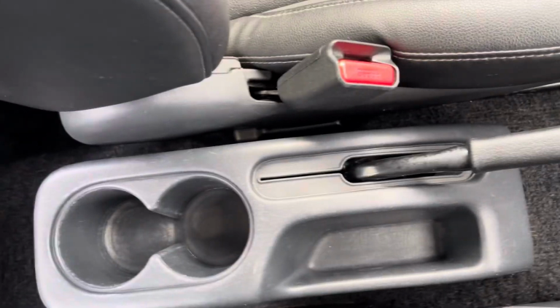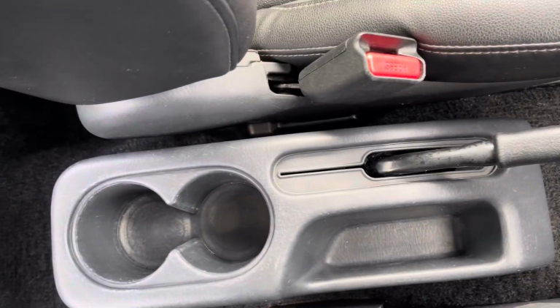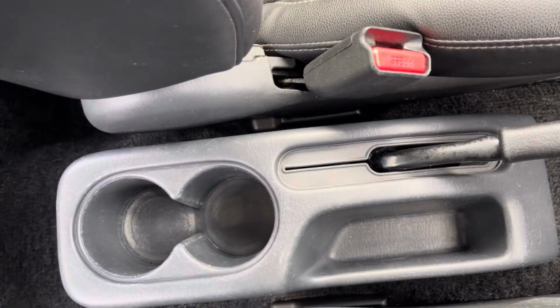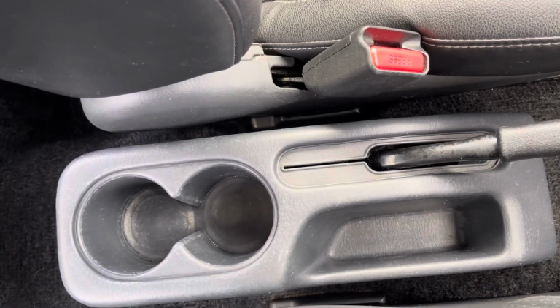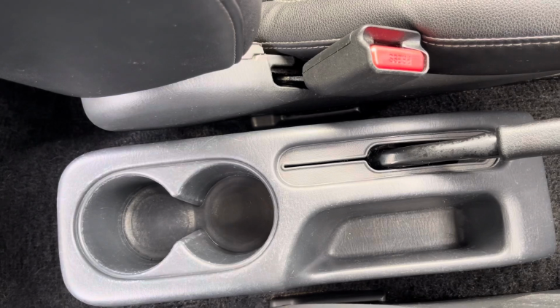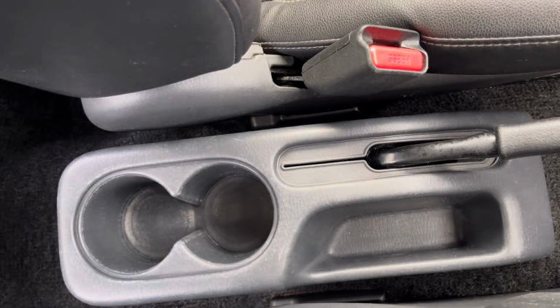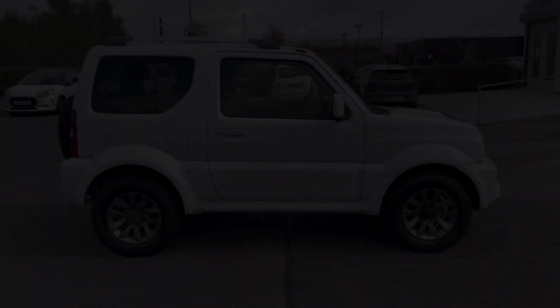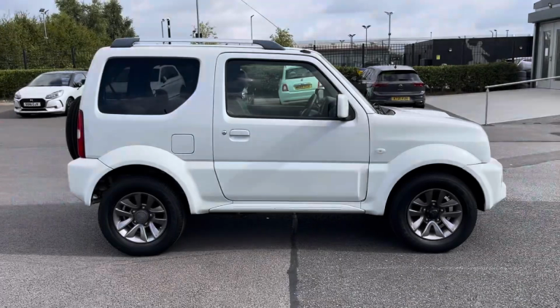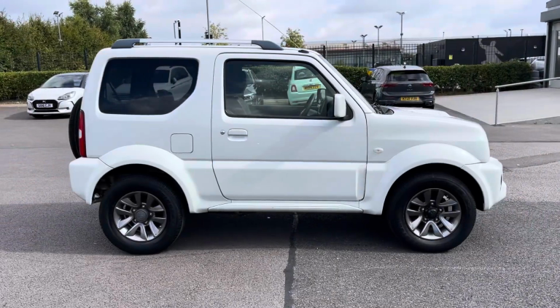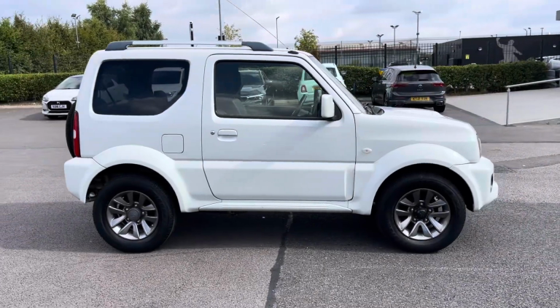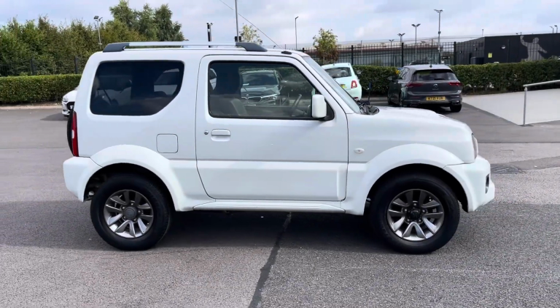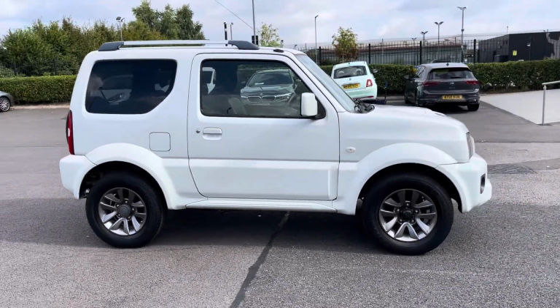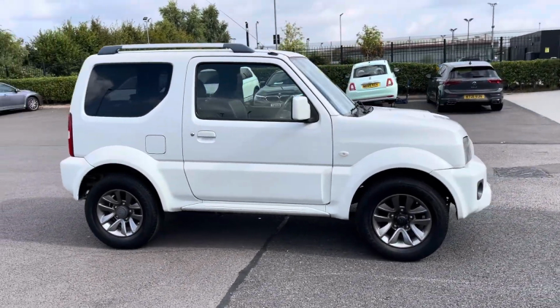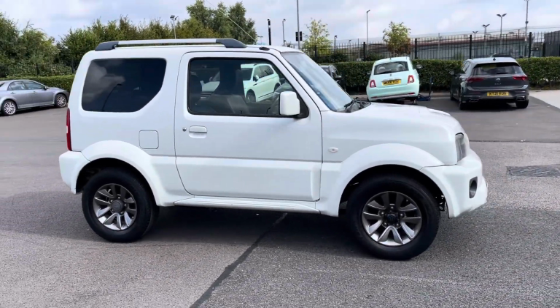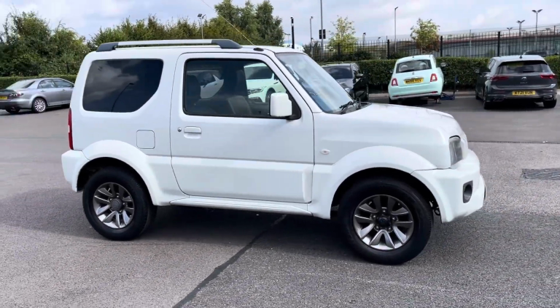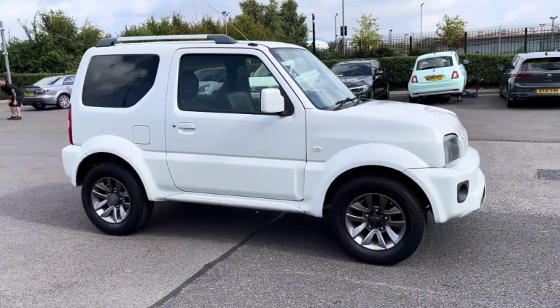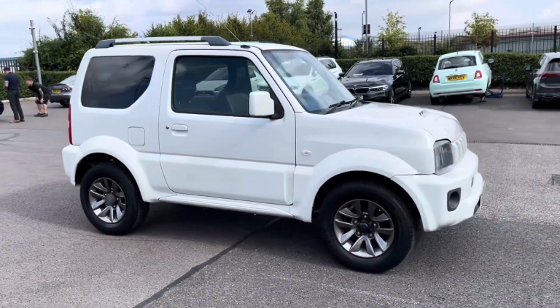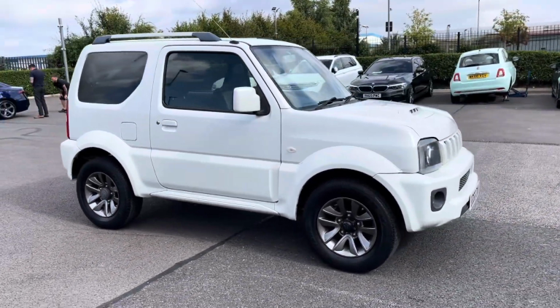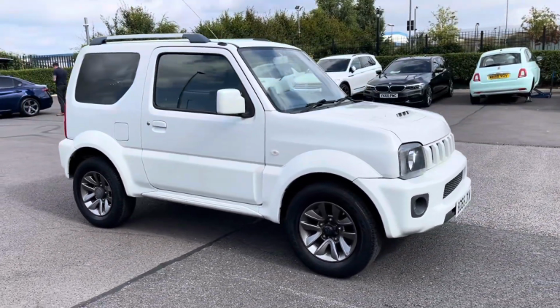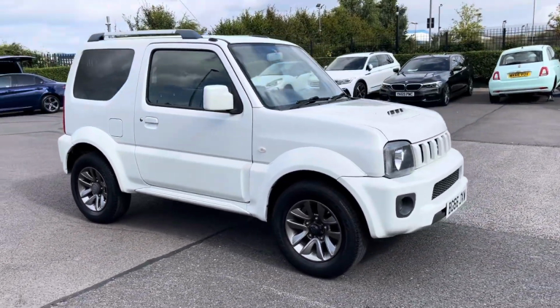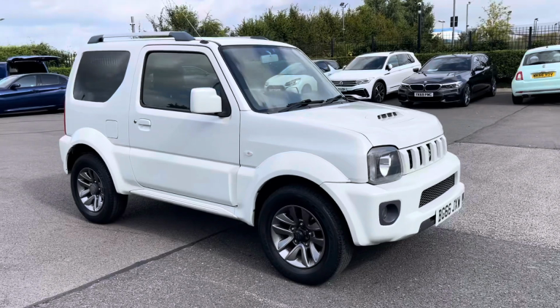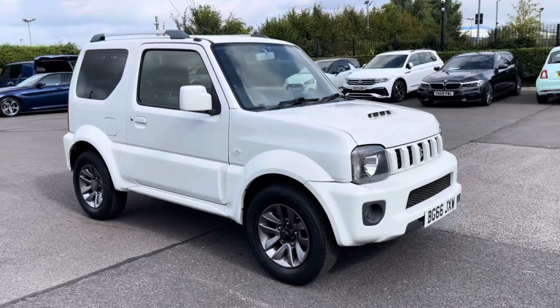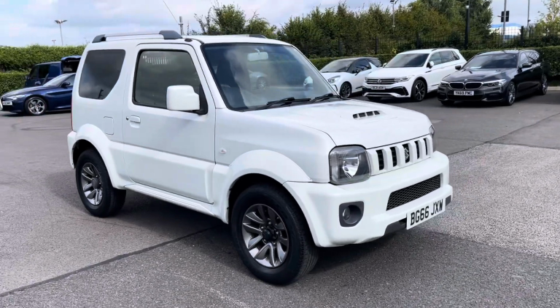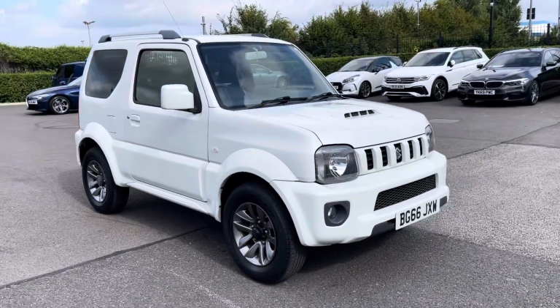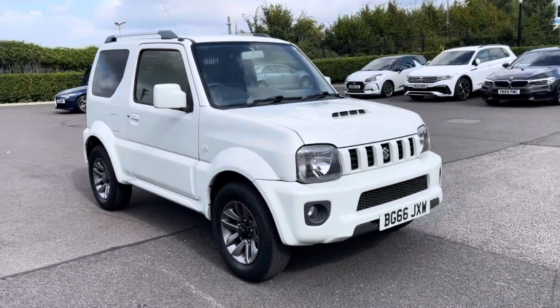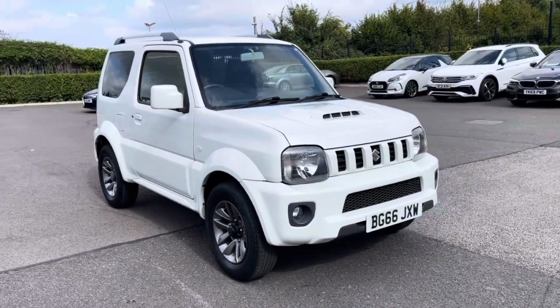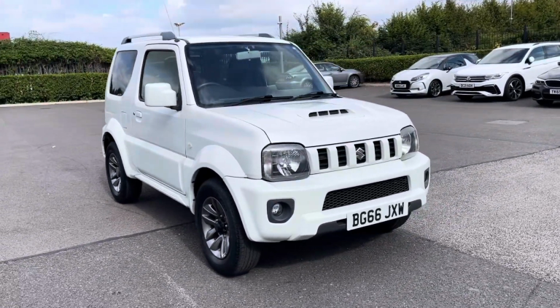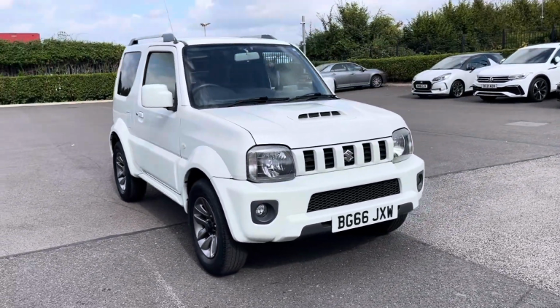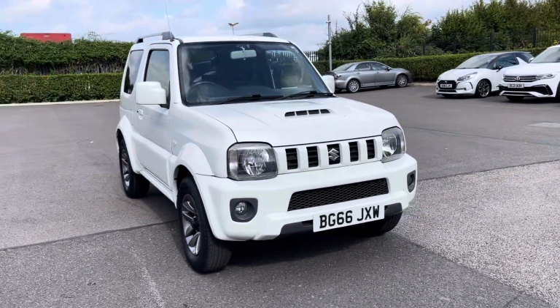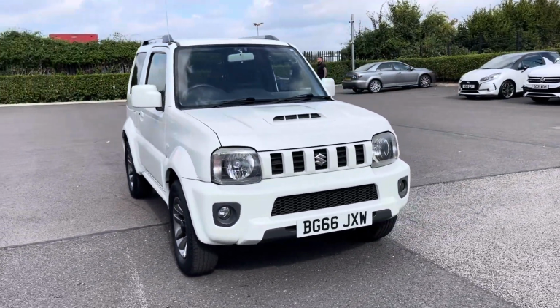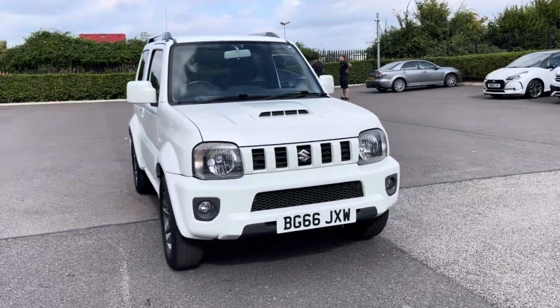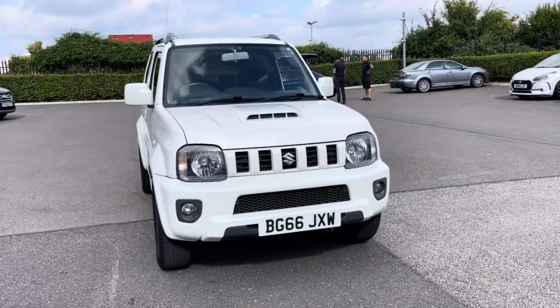Thank you for watching this walkthrough video of the Suzuki Jimny SZ4 four-wheel drive. For any more information on this vehicle, please contact our sales team here at Motormatch Chester.